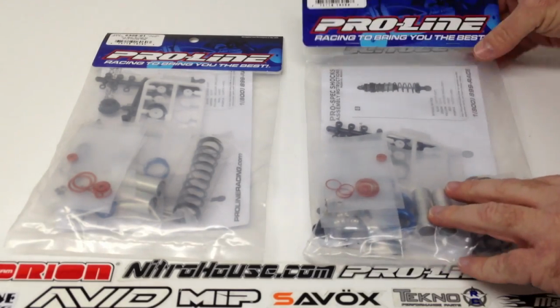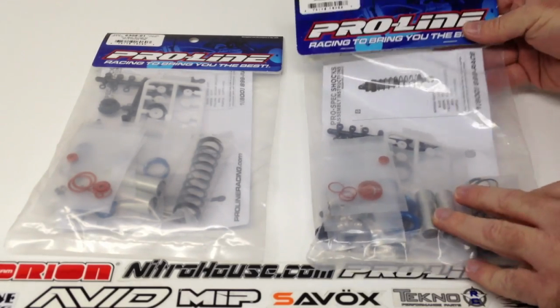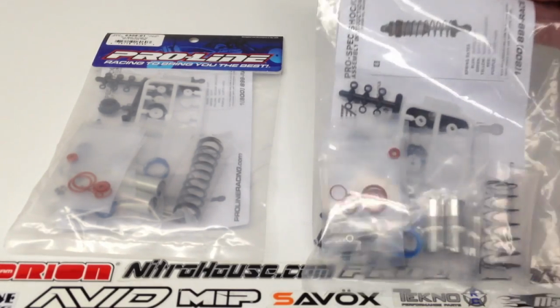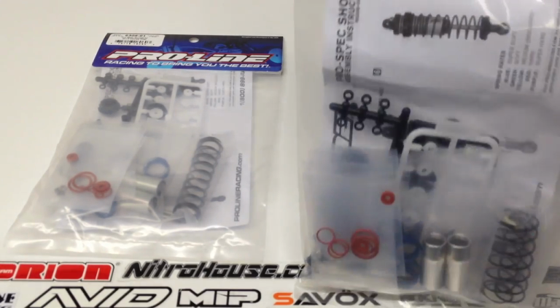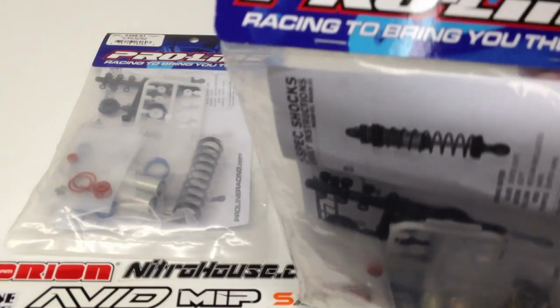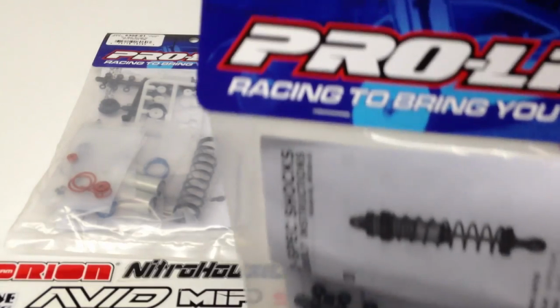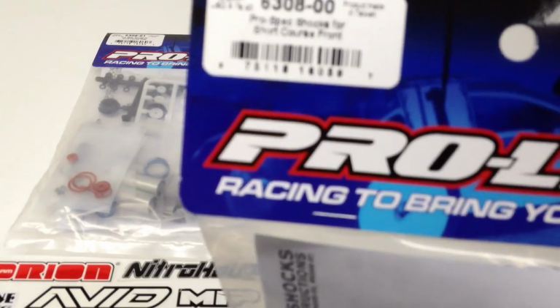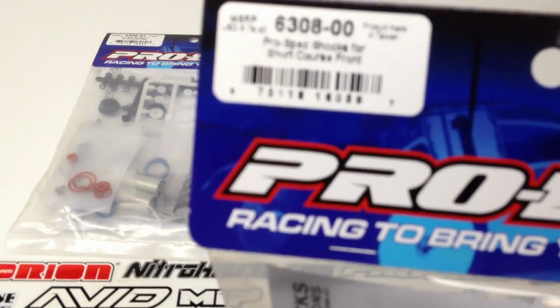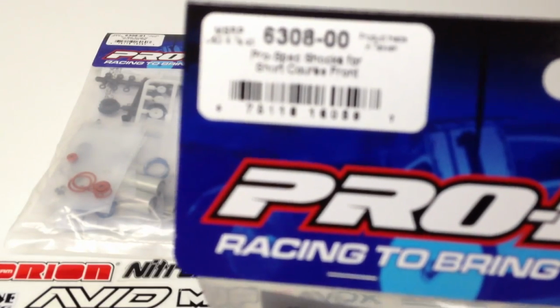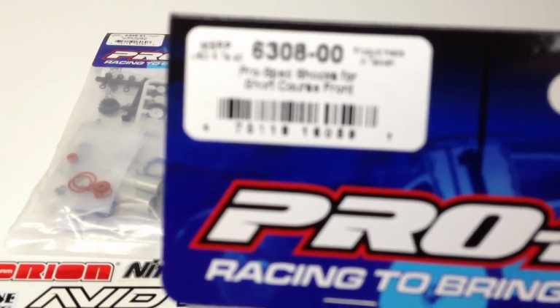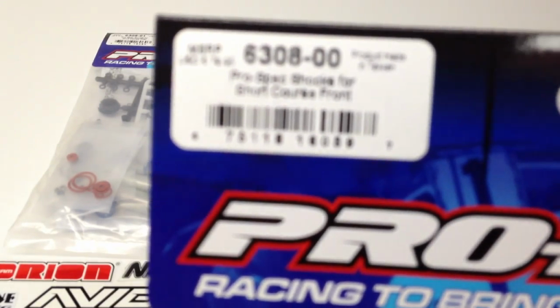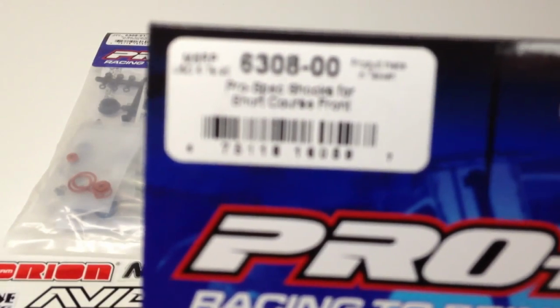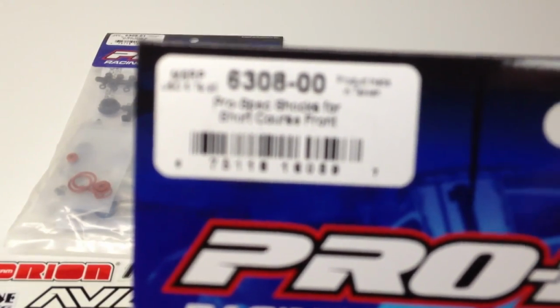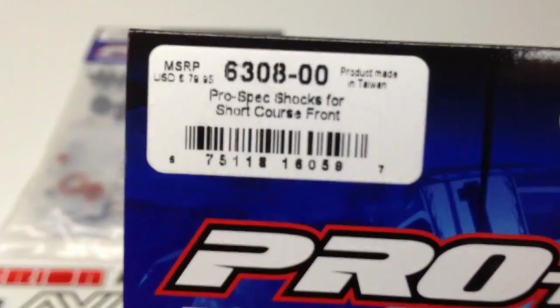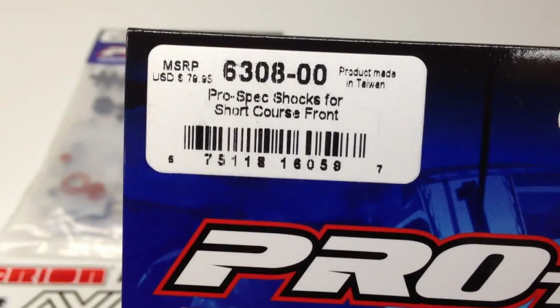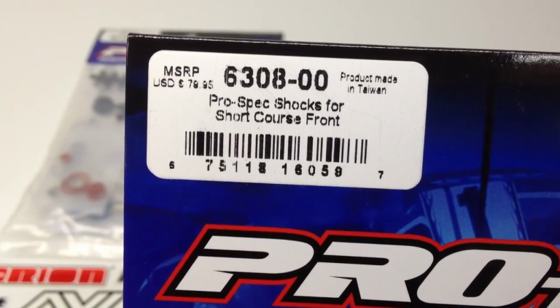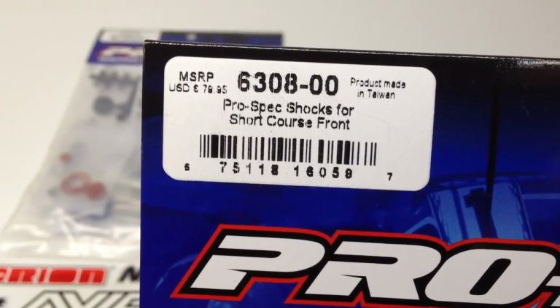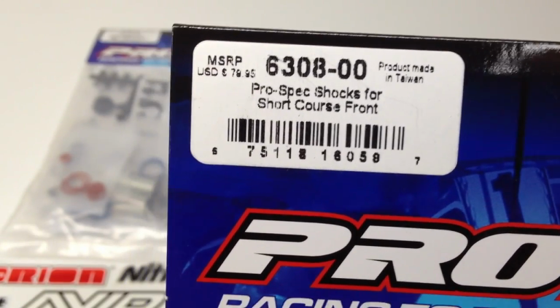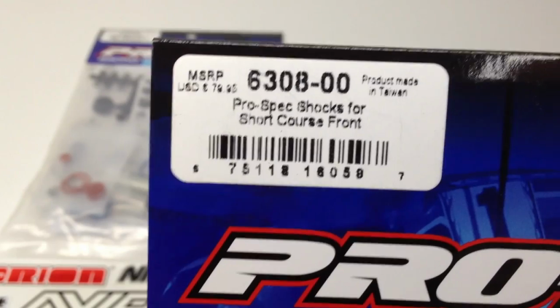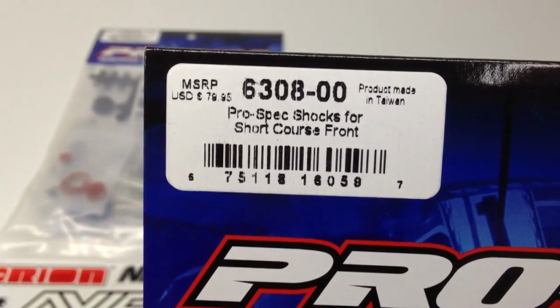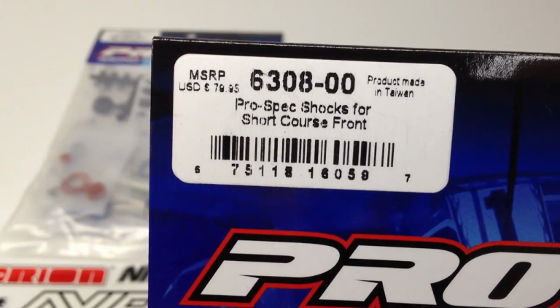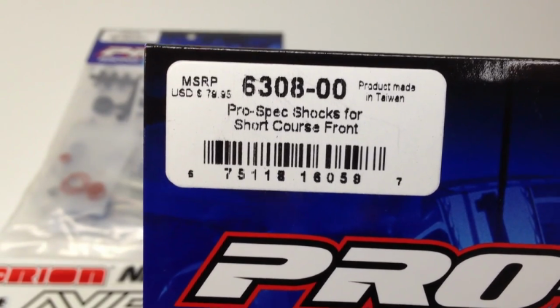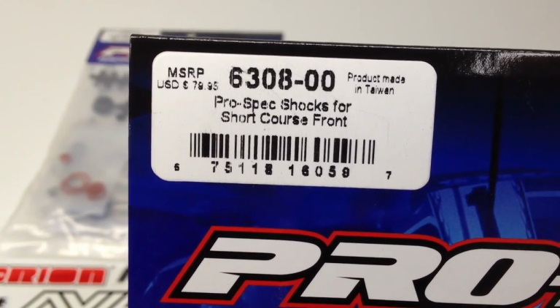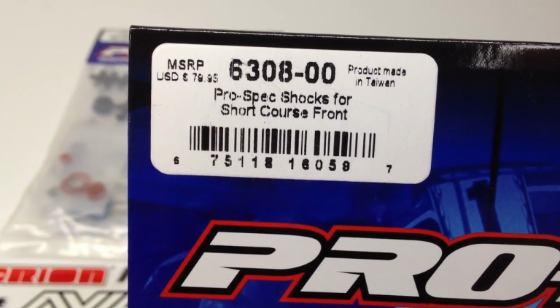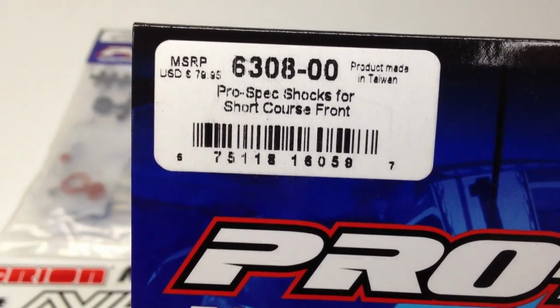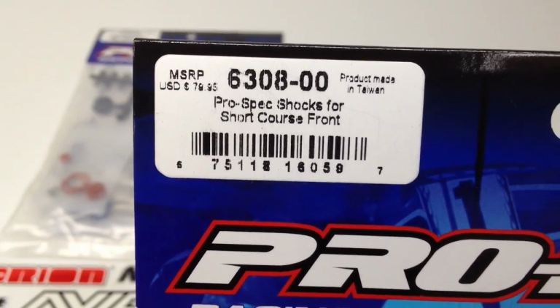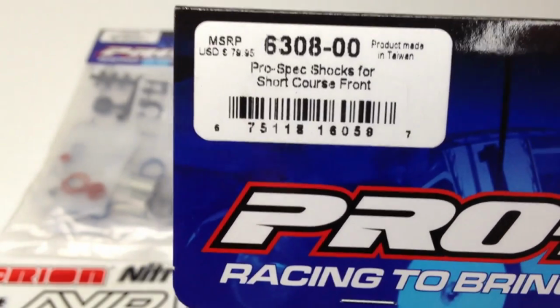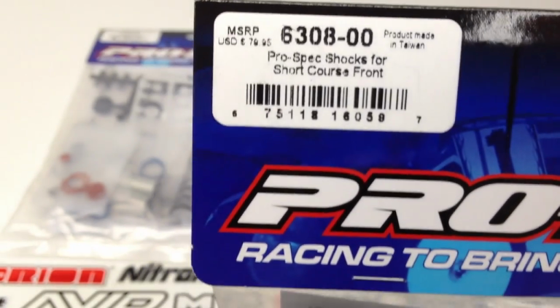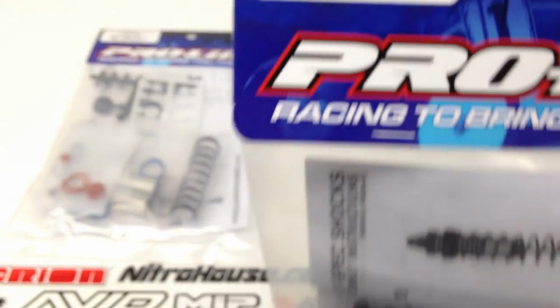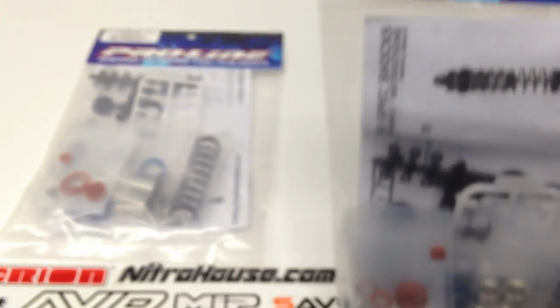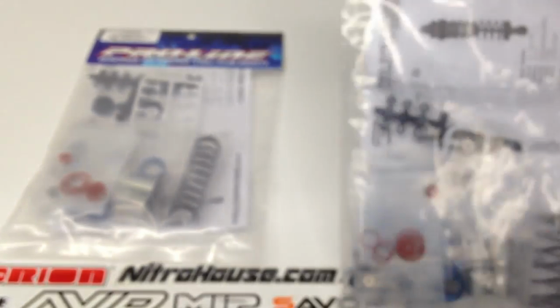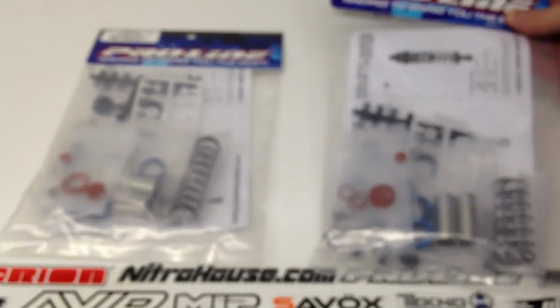Here is a quick model number for you guys. For the fronts, this is 6308-00. The rear is 6308-01. There will be a link in the video description for you guys.